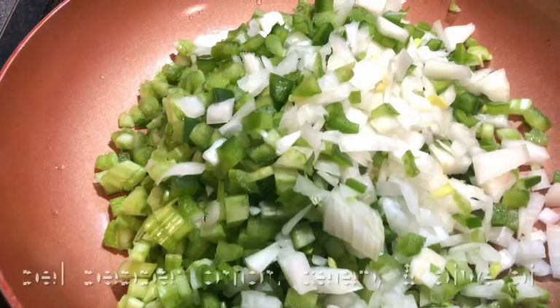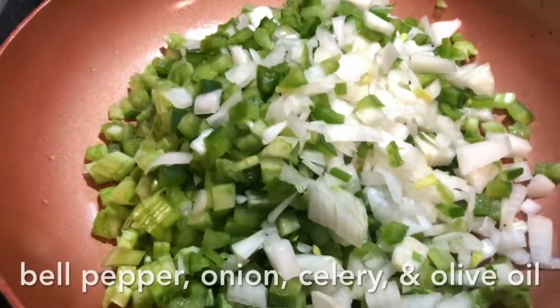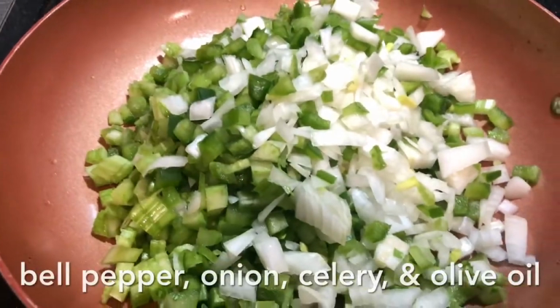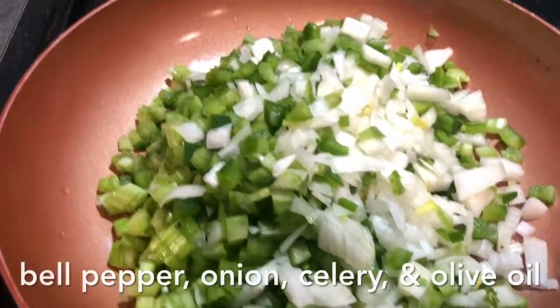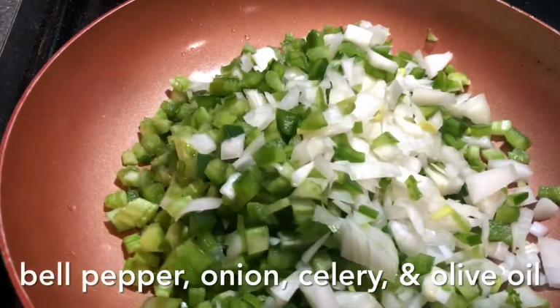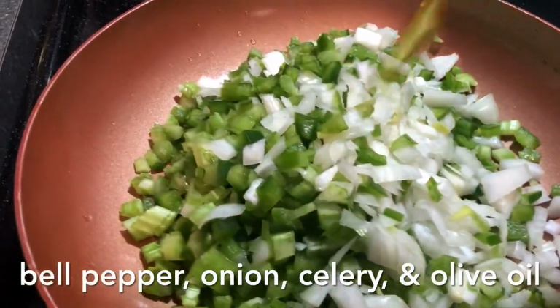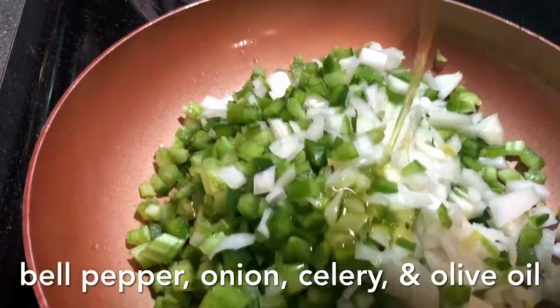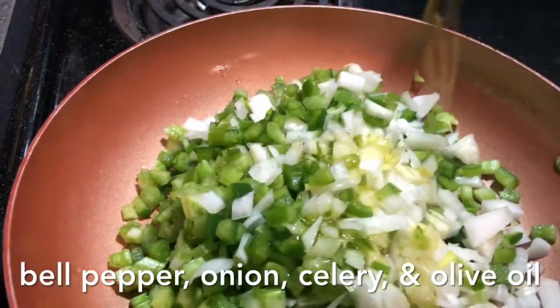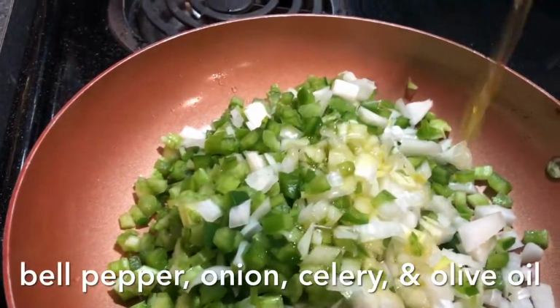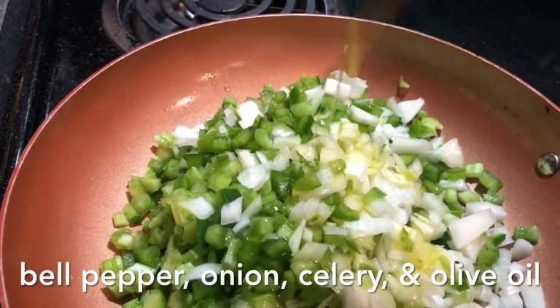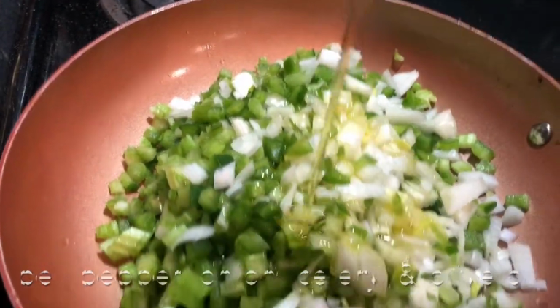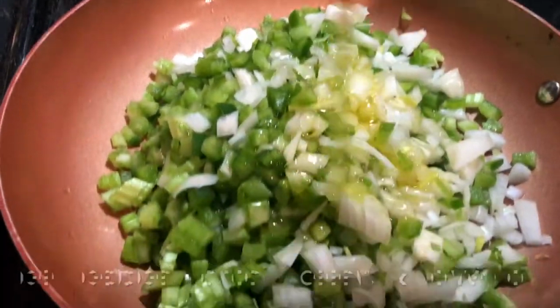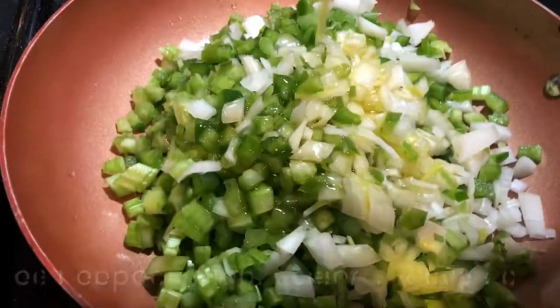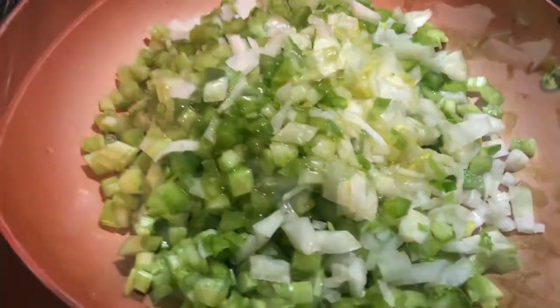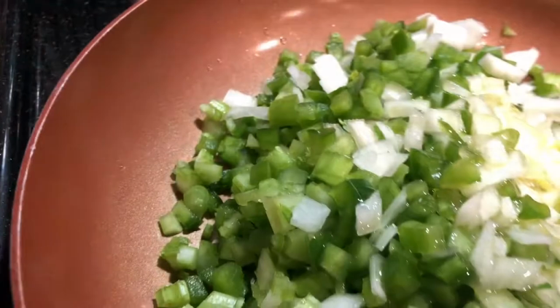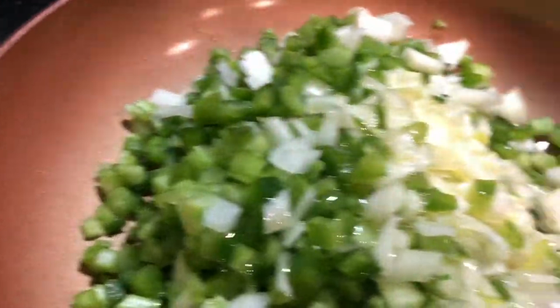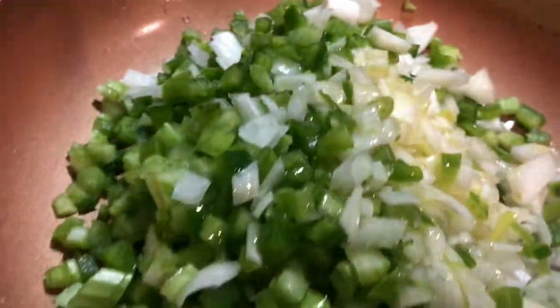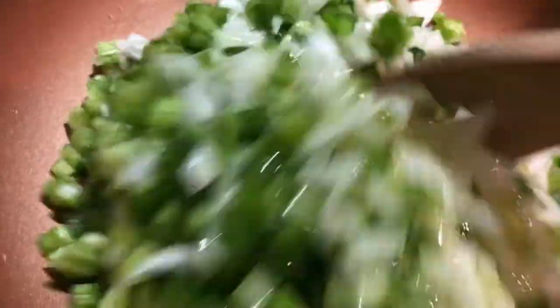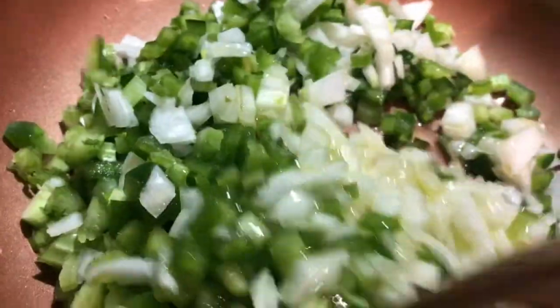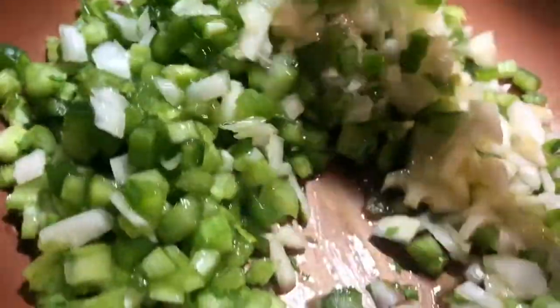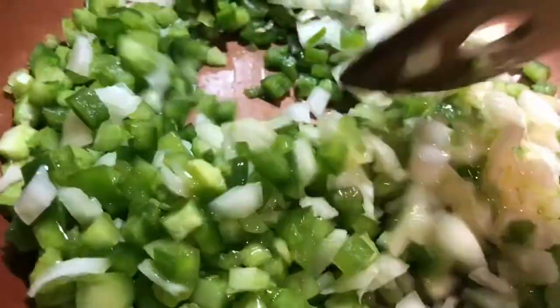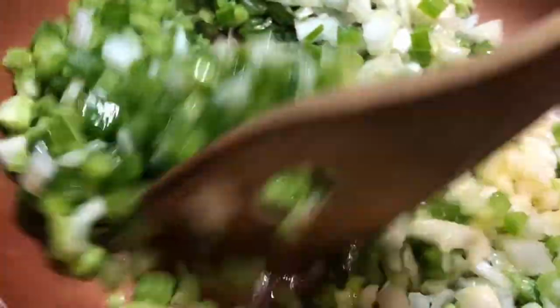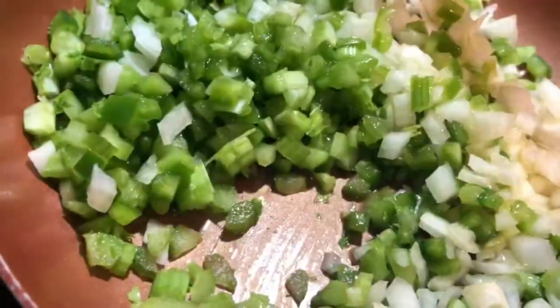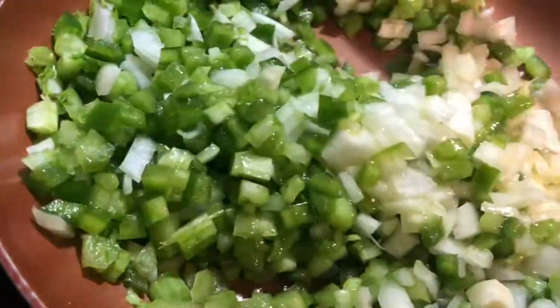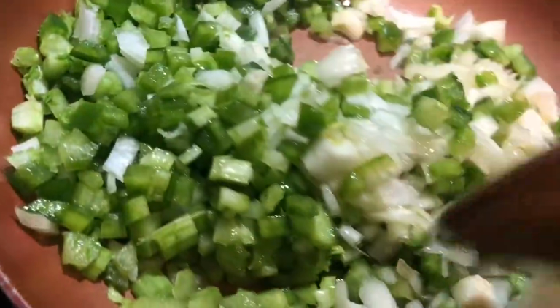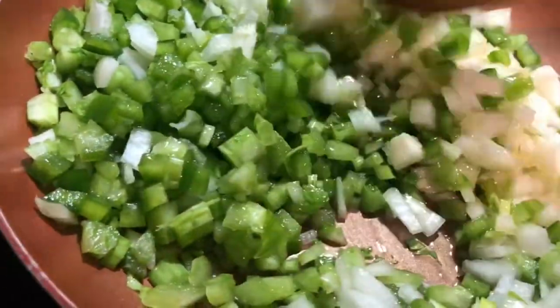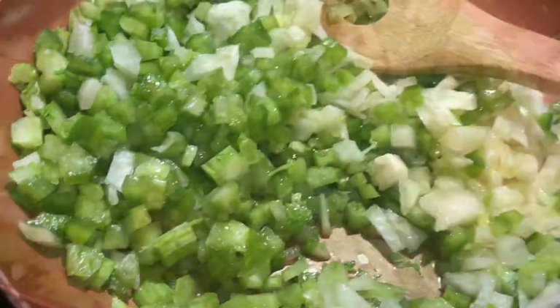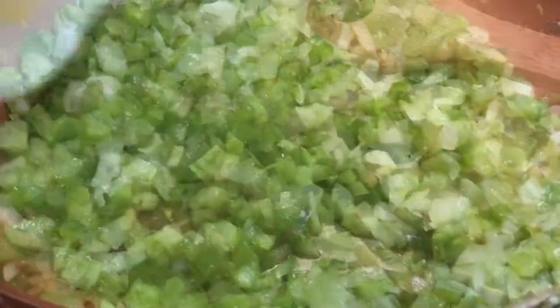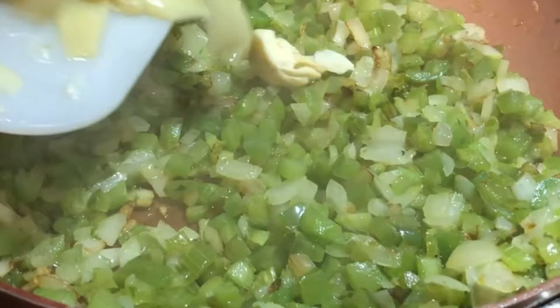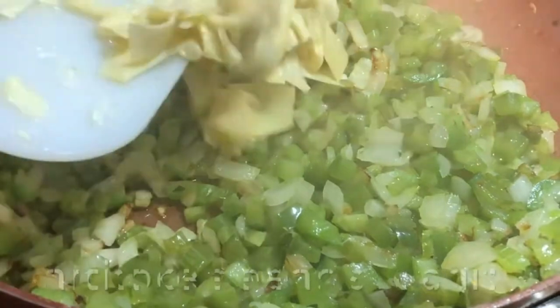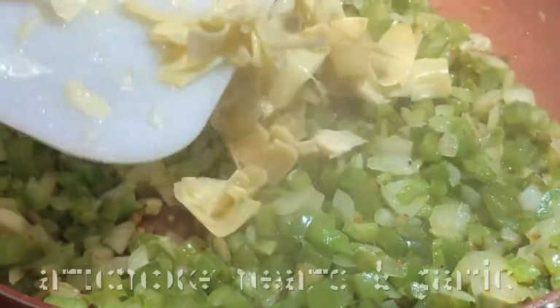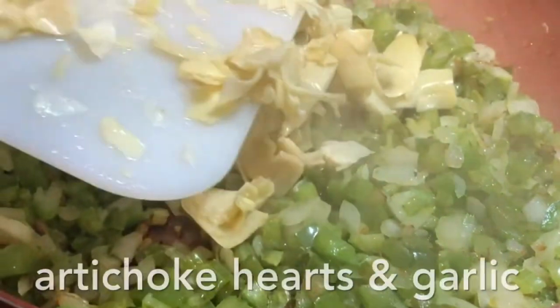Then sauté your trinity, which is bell pepper, onion, and celery in olive oil until done and translucent. Make sure you stir that around really well so it's nice and evenly coated with the olive oil.